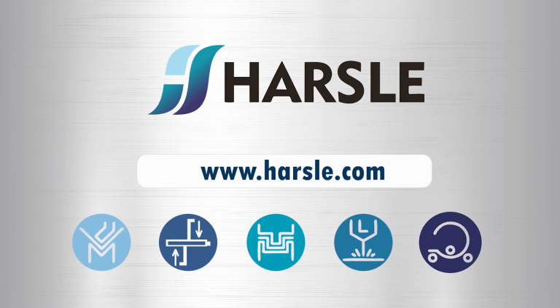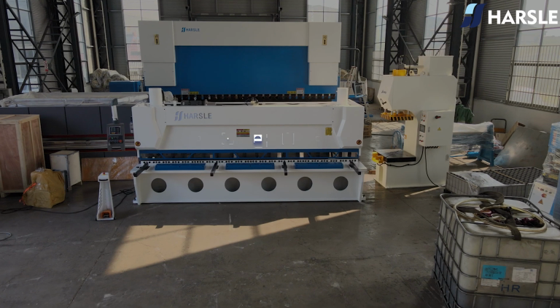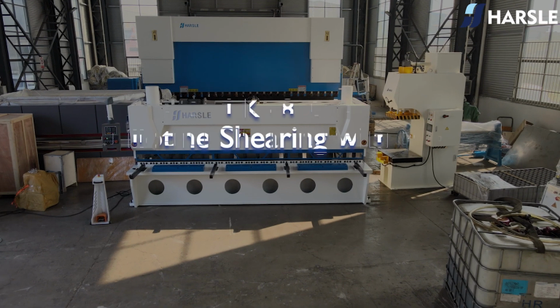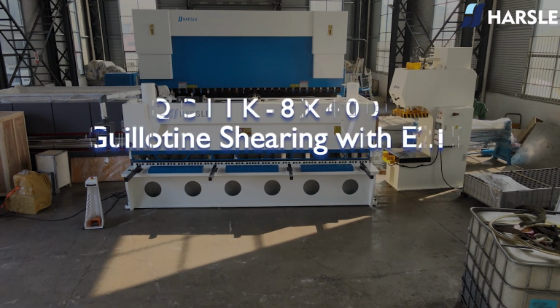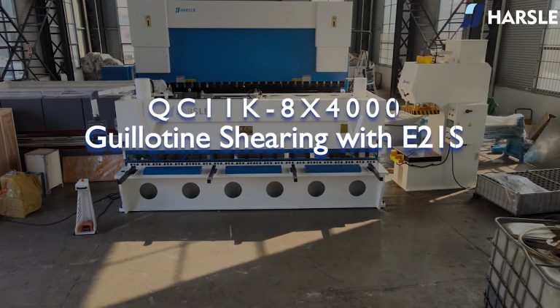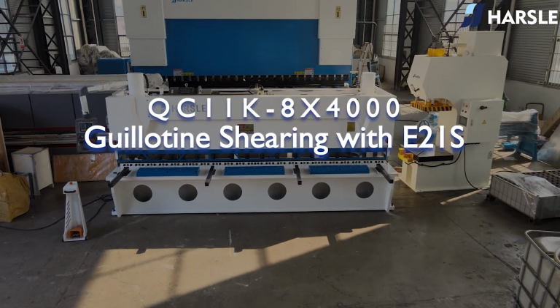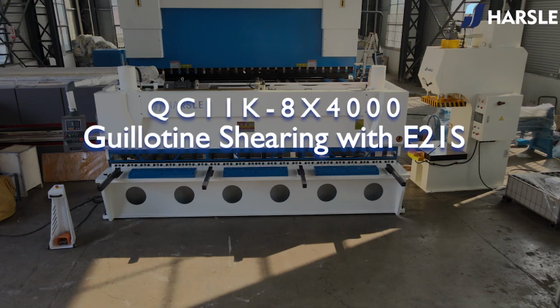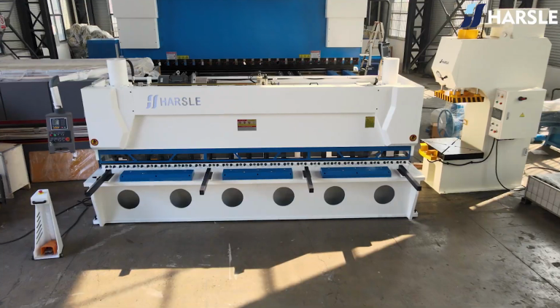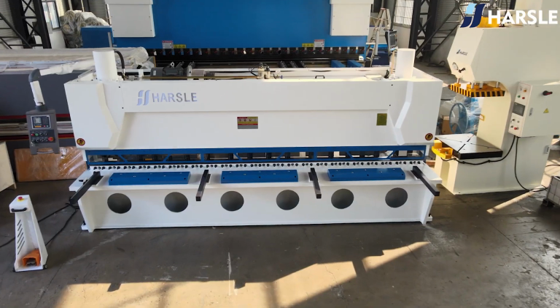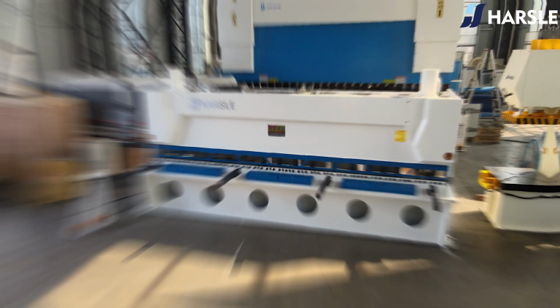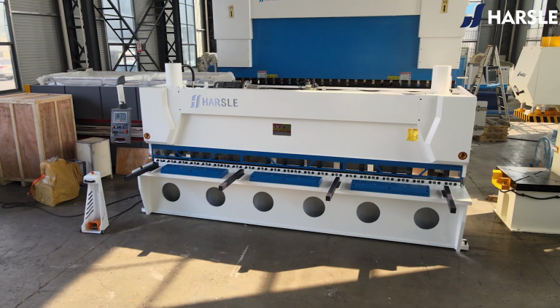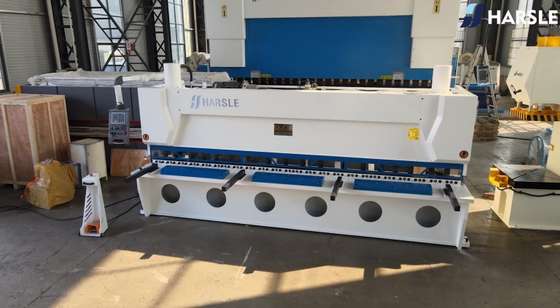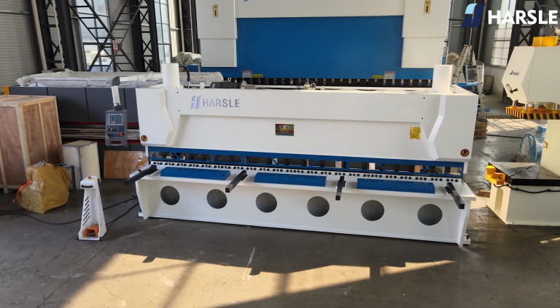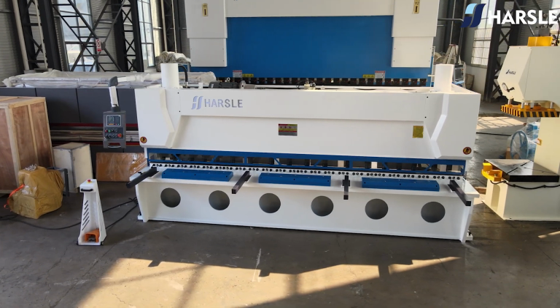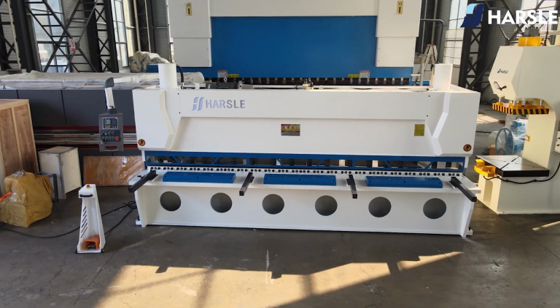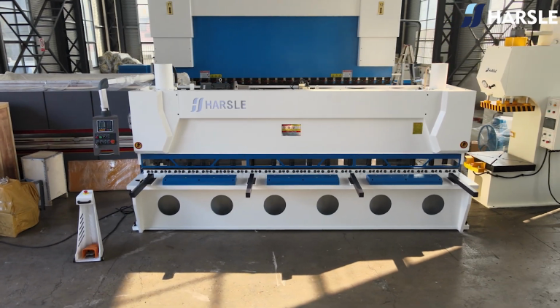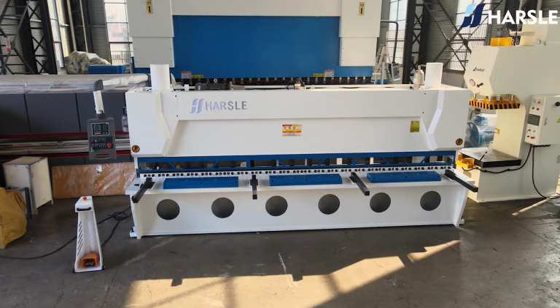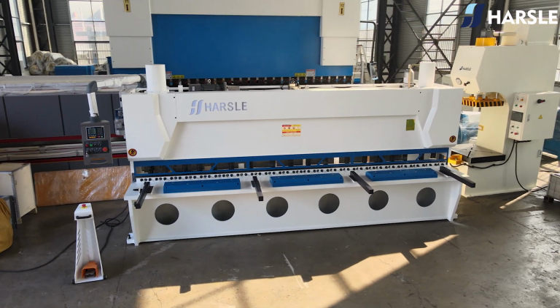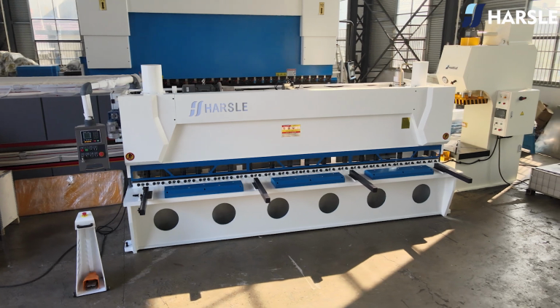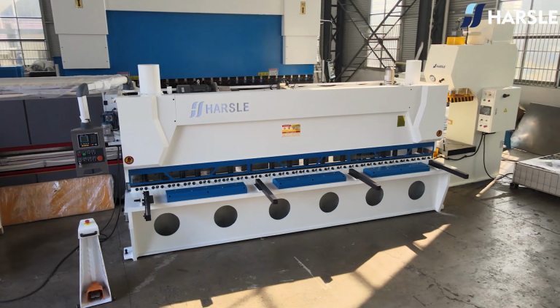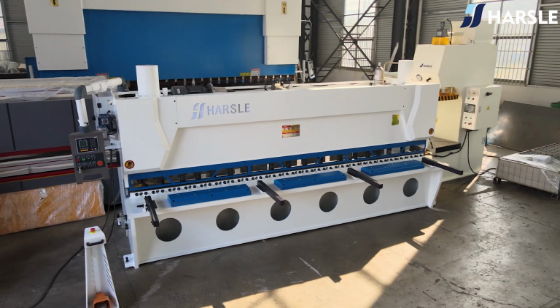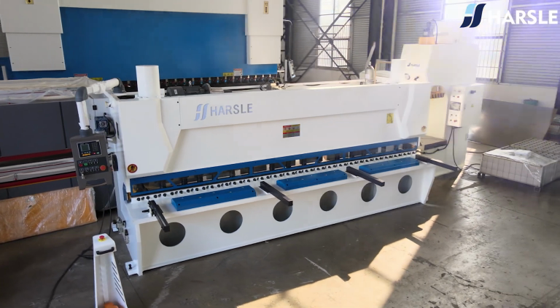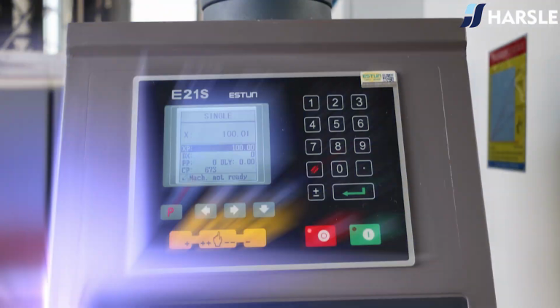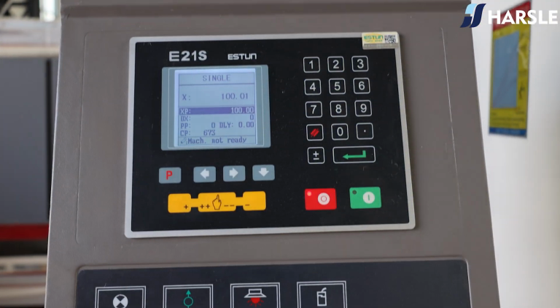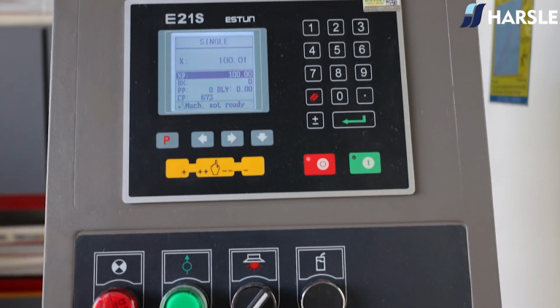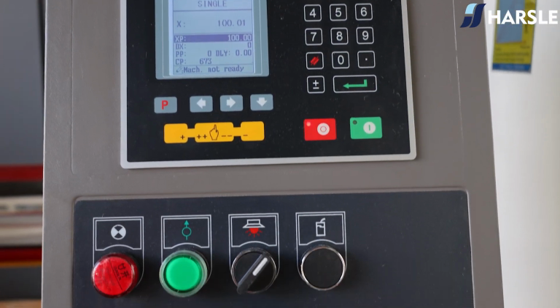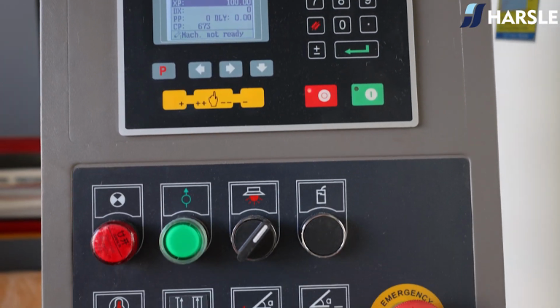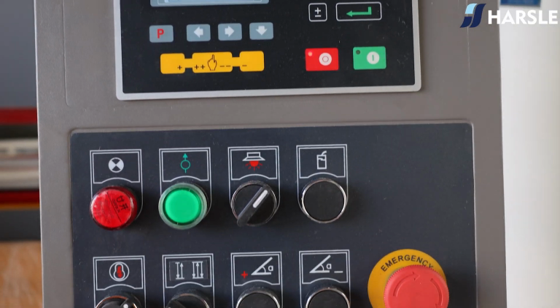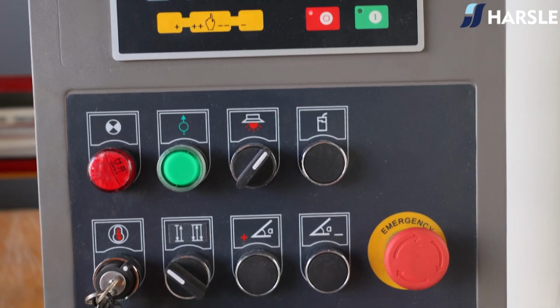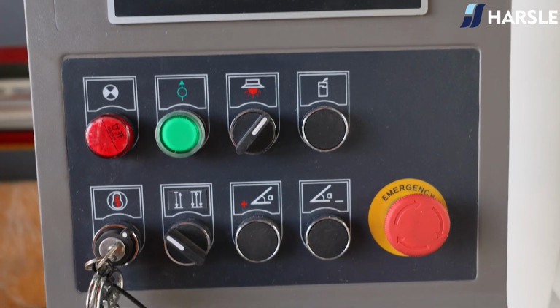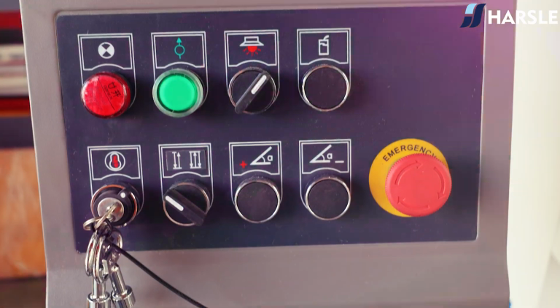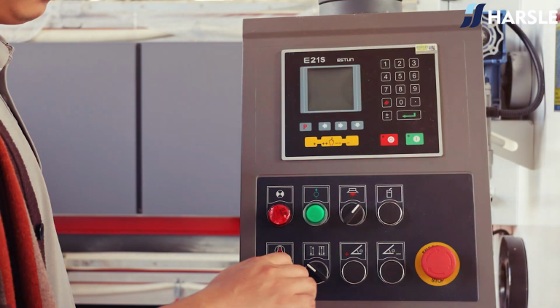The HA 8 and 4,000 guillotine shearing machine offers several advantages that make it a popular choice for cutting sheet materials in various industrial and fabrication settings, including clean and straight cuts, high cutting capacity, and low maintenance.